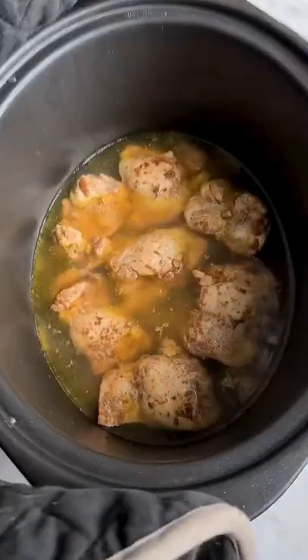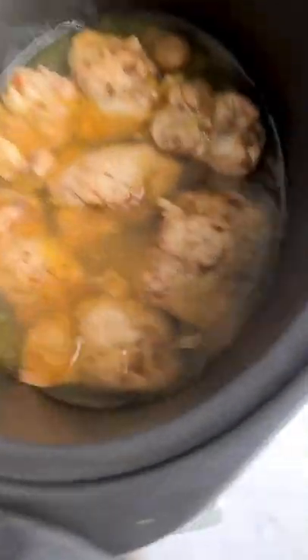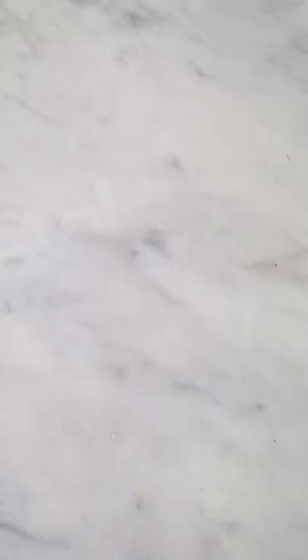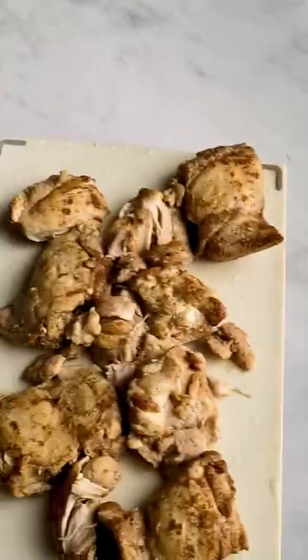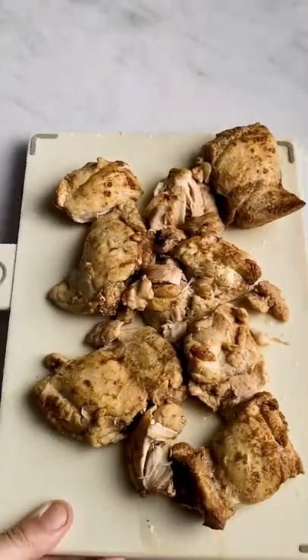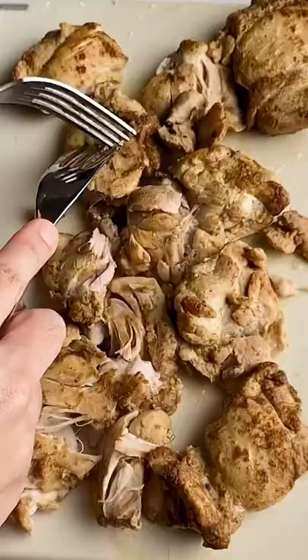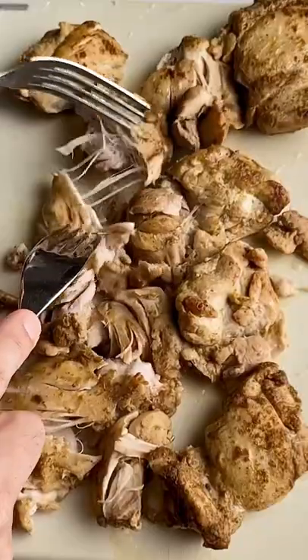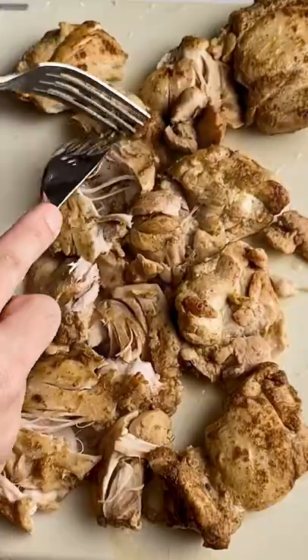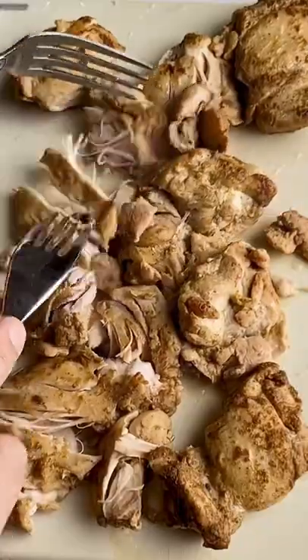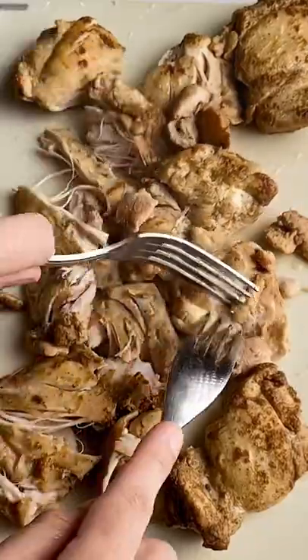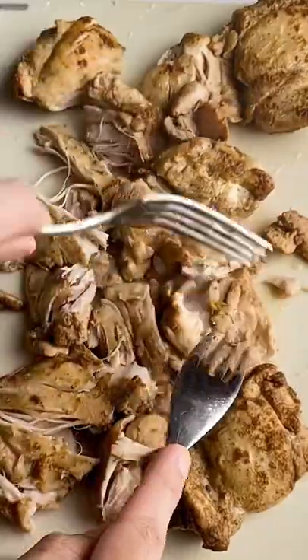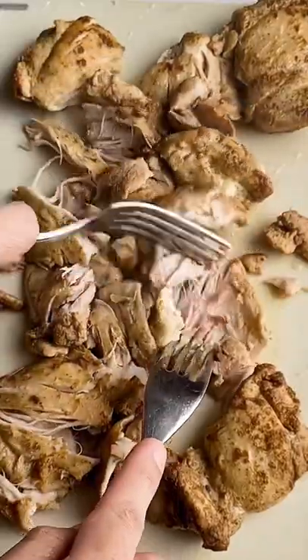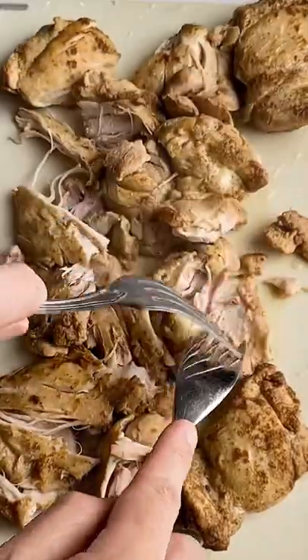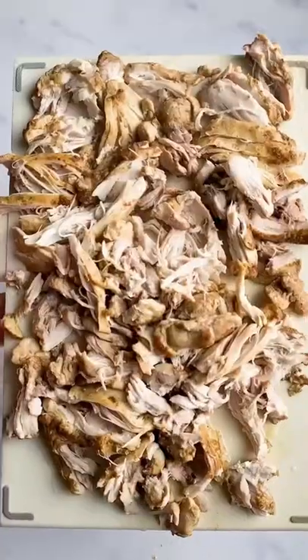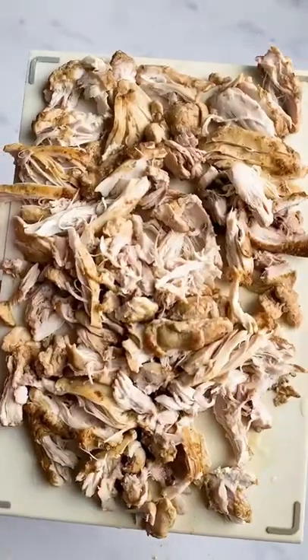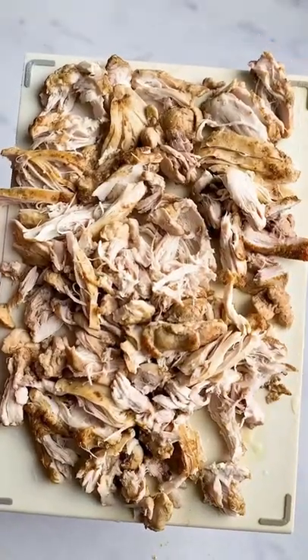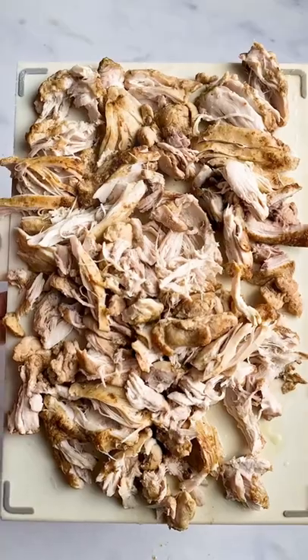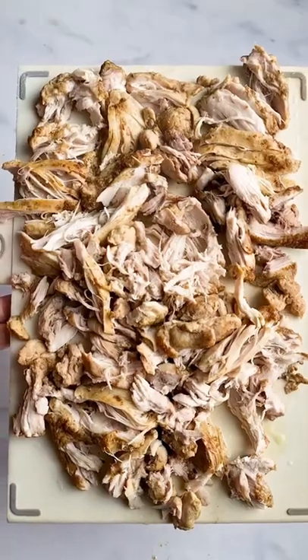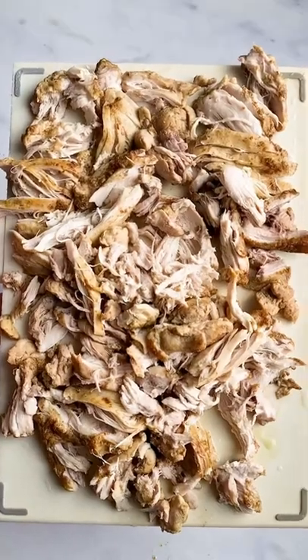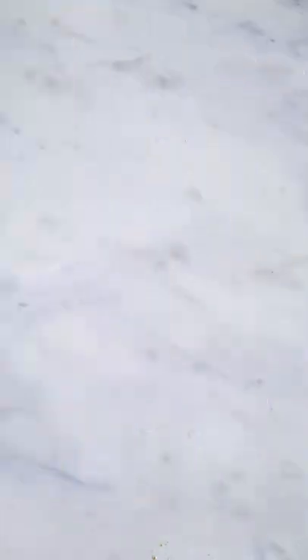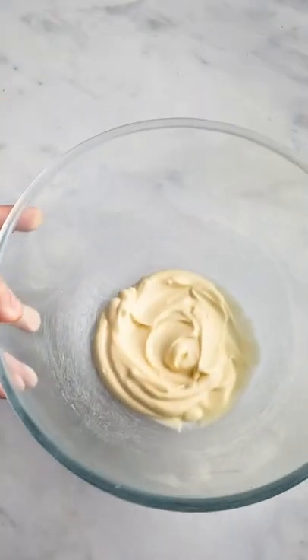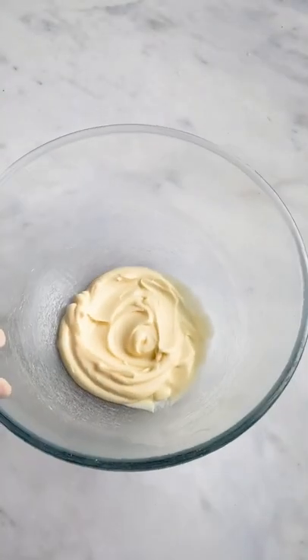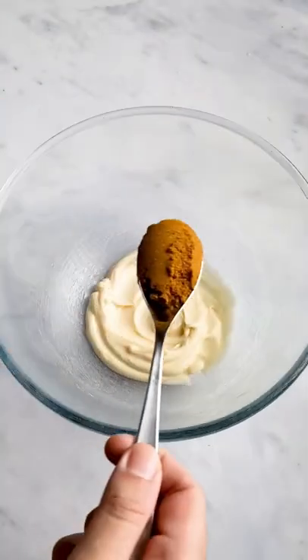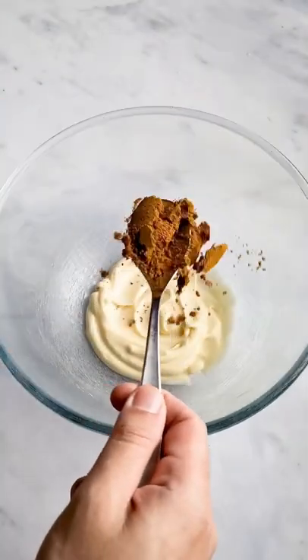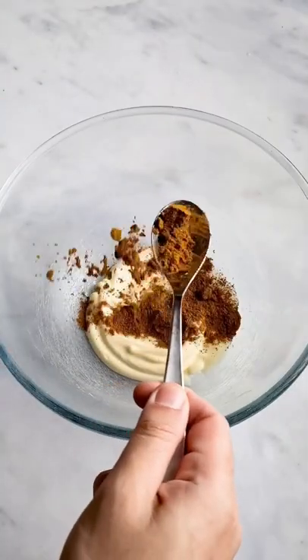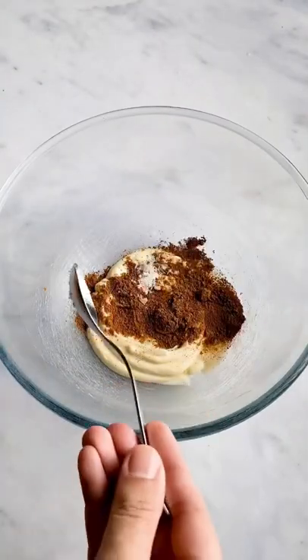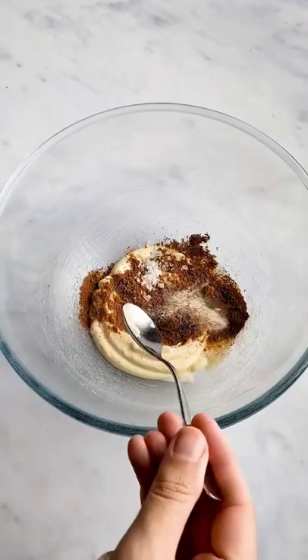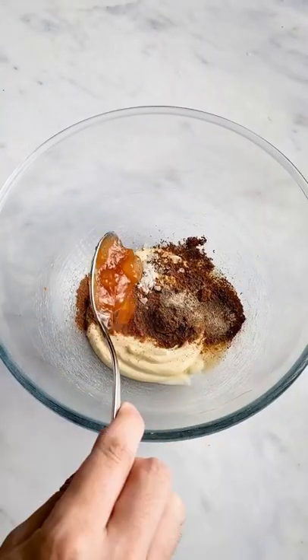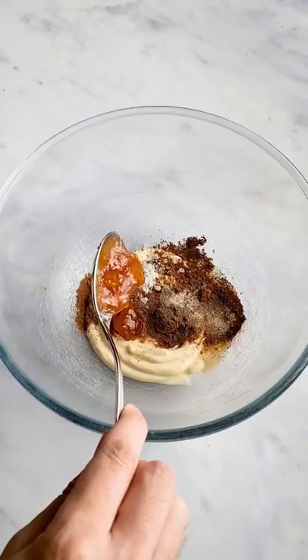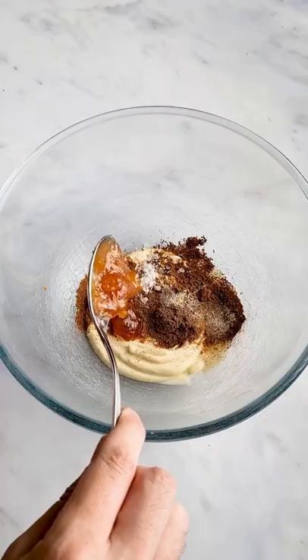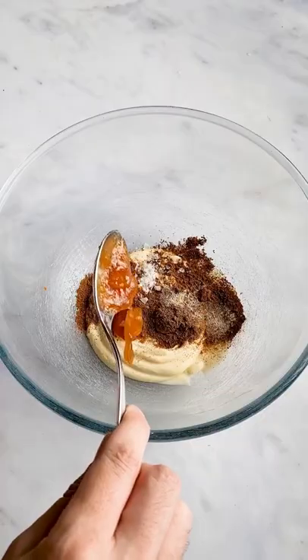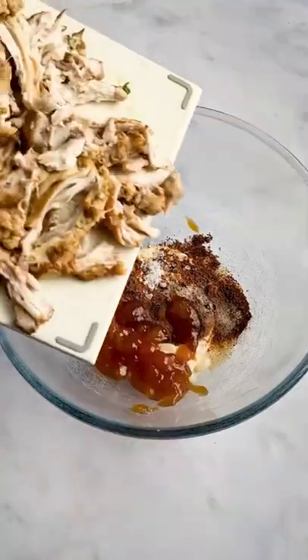Coronation chicken is such a classic and this is my take on it. It's quick to prep, the chicken stays so juicy and succulent, and you can serve it however you want to. We served ours in some gluten-free brioche buns, but it's amazing on top of a jacket potato or just in a salad.